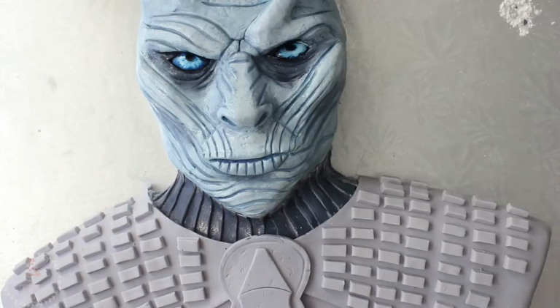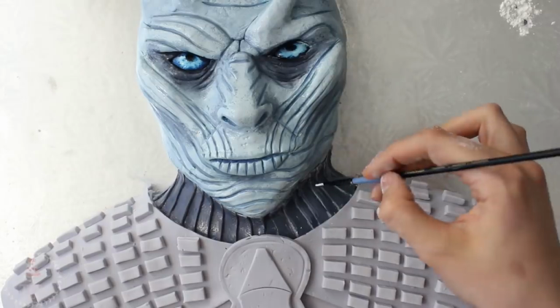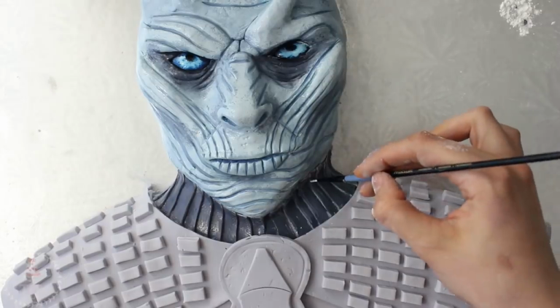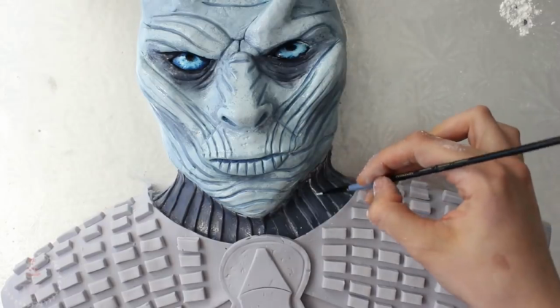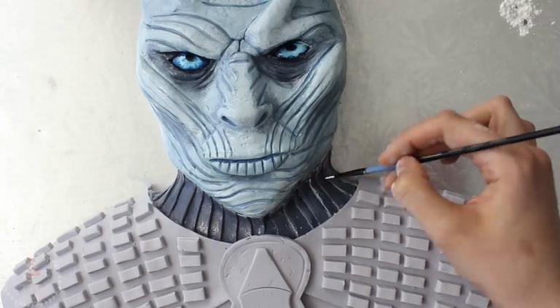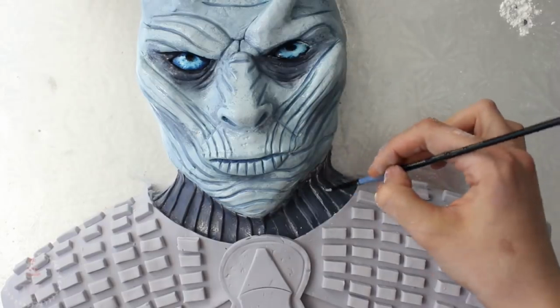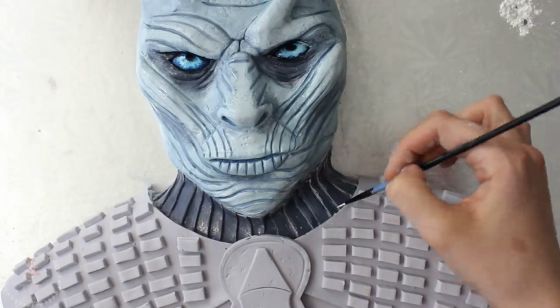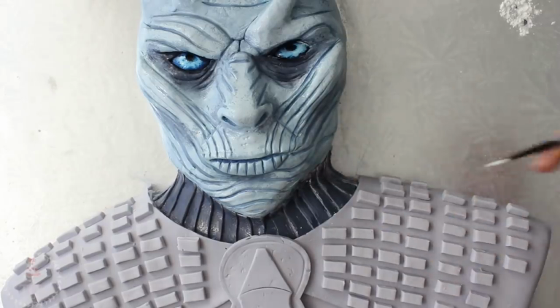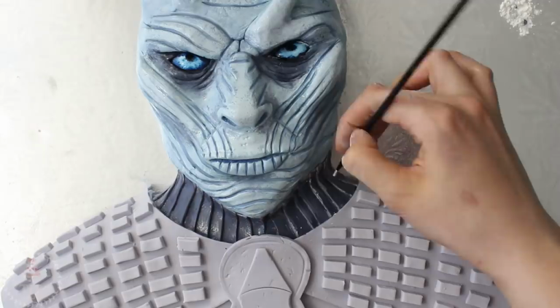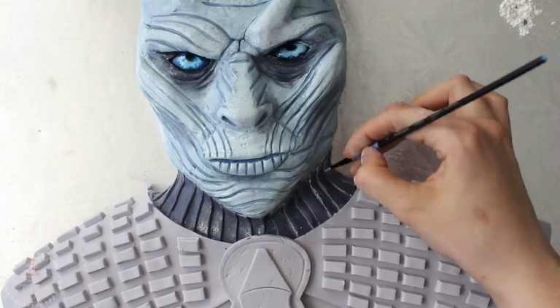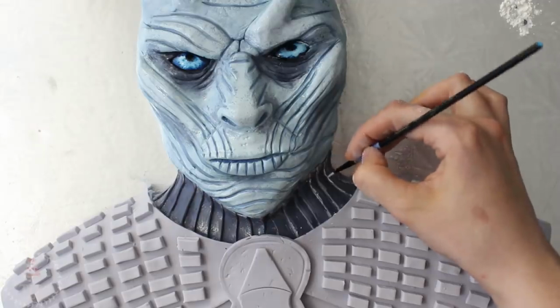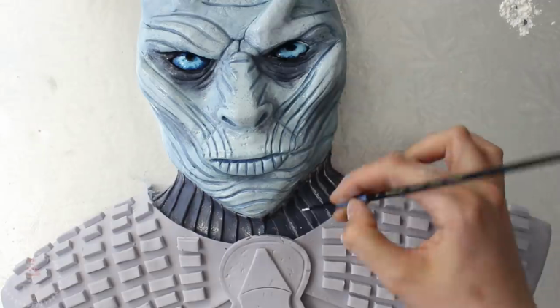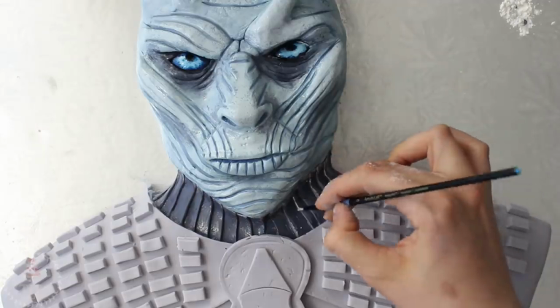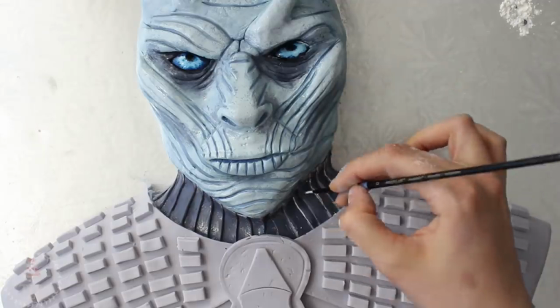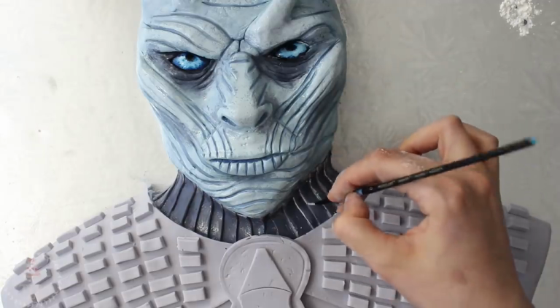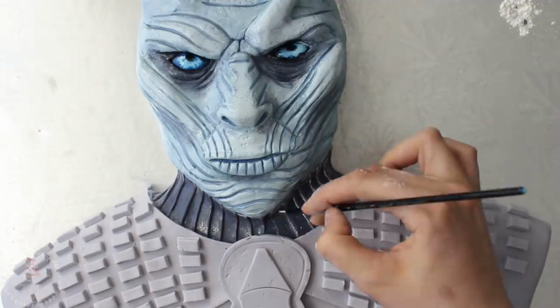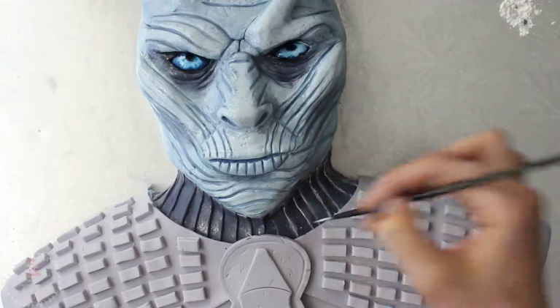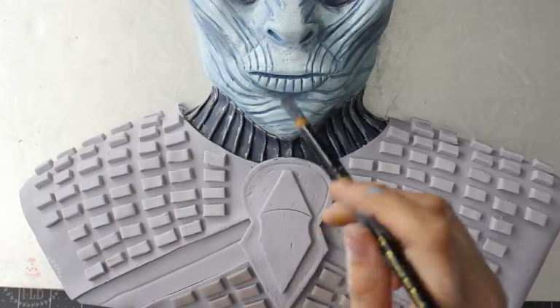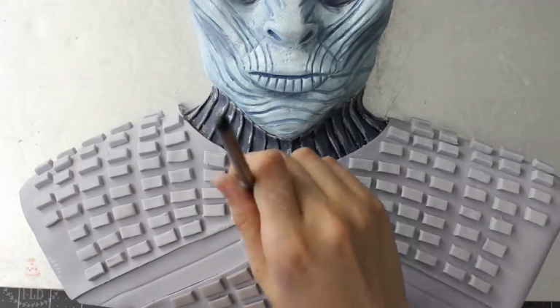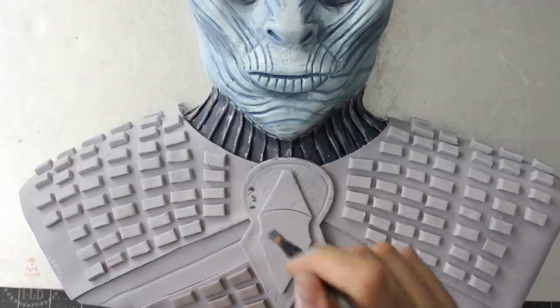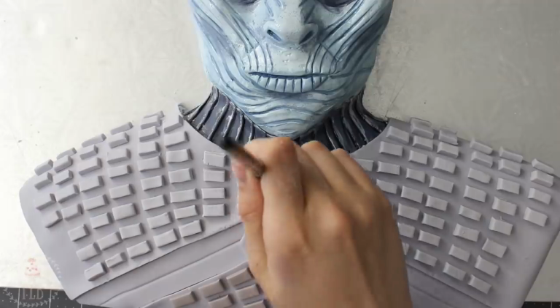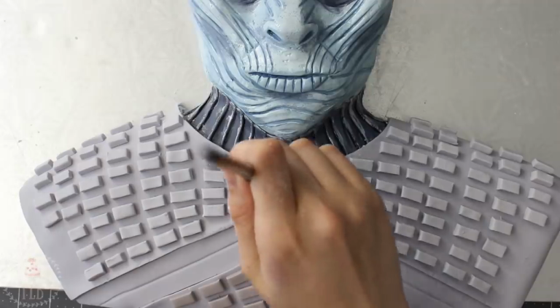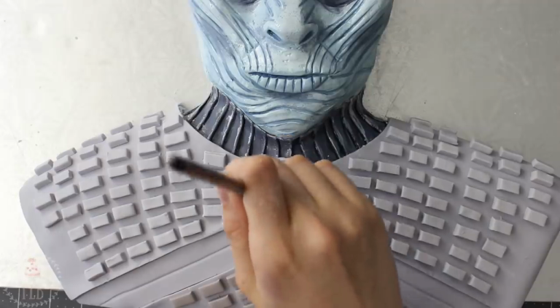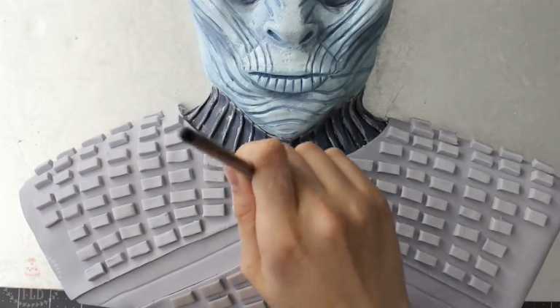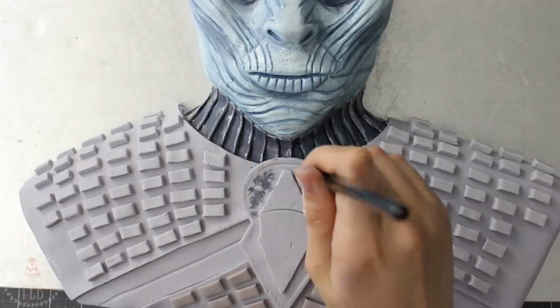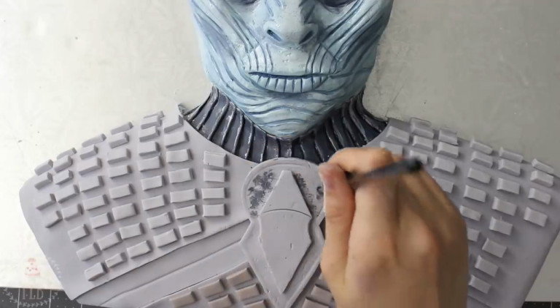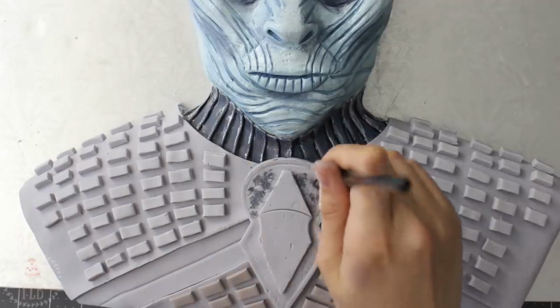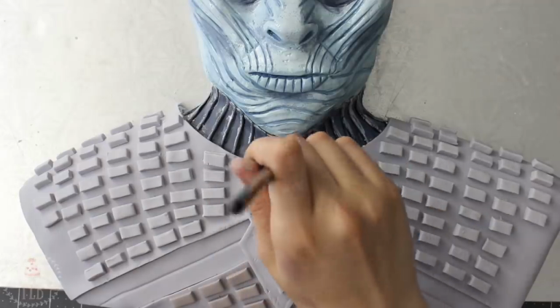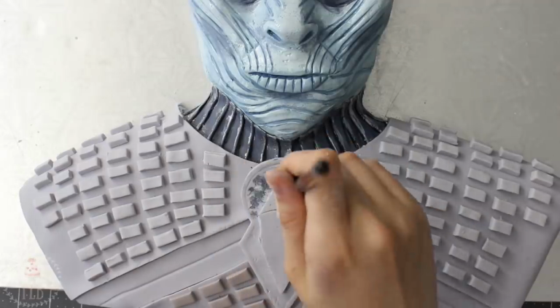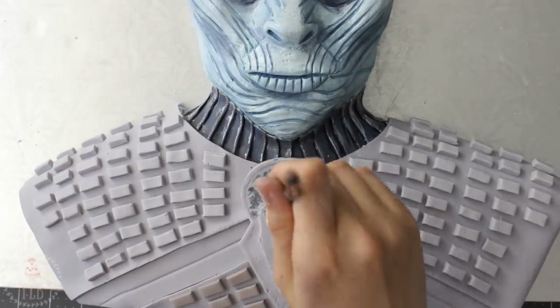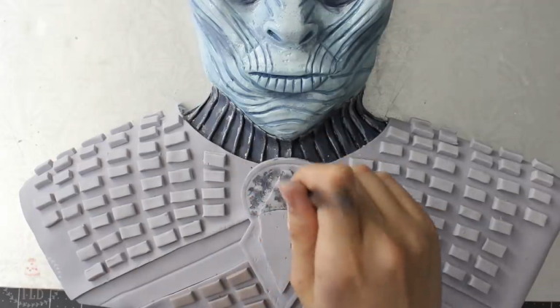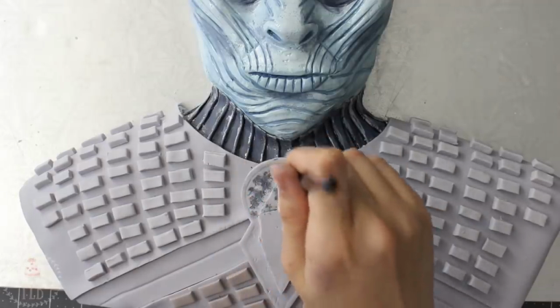I'm painting his collar in a wash of dark gray and then highlighting the very edges with some white where the high points are. I stippled that gray over the entire chest piece — yes, this did take forever, and yes, my arm did feel like it wanted to fall off after.